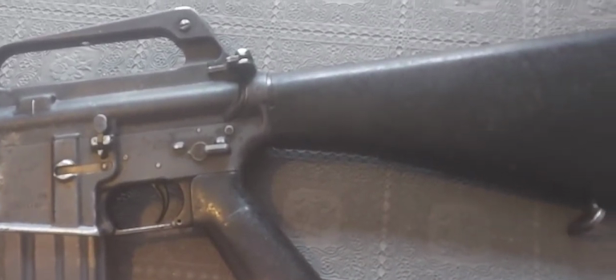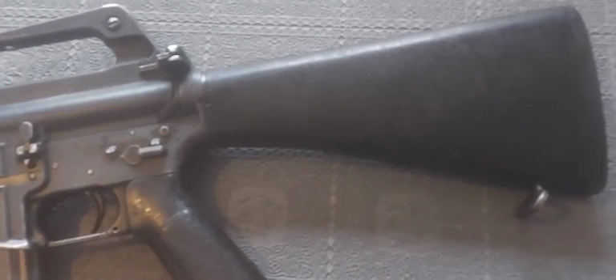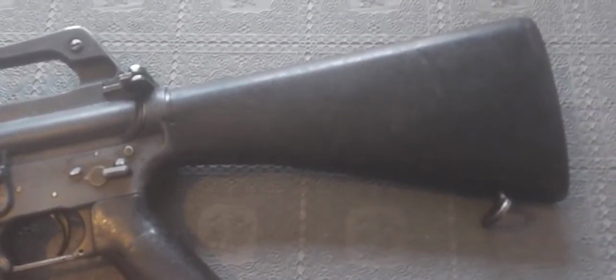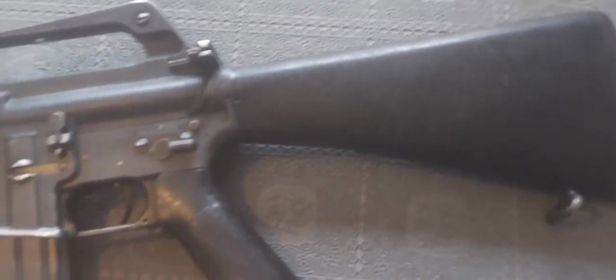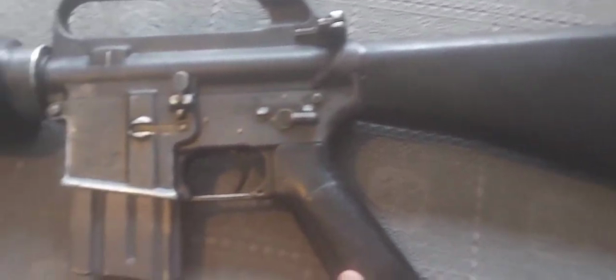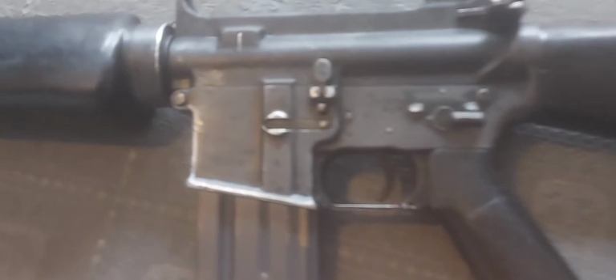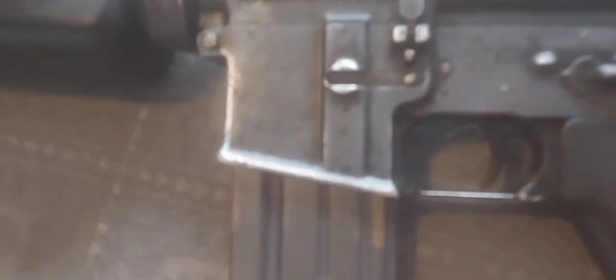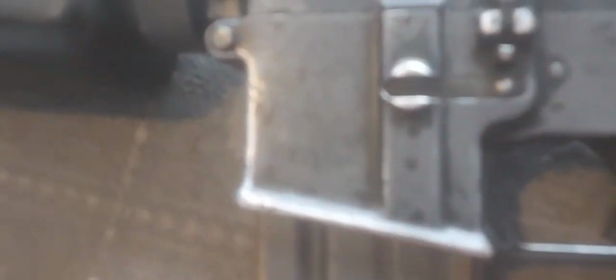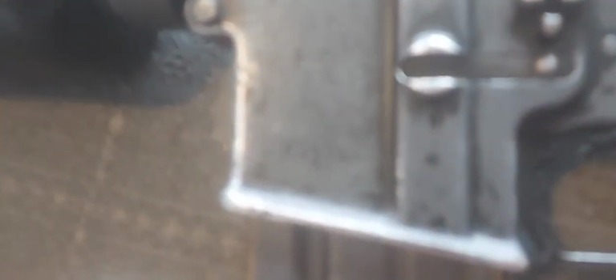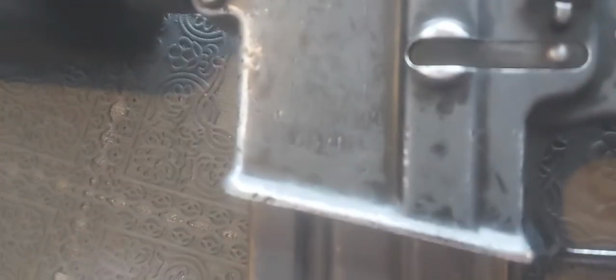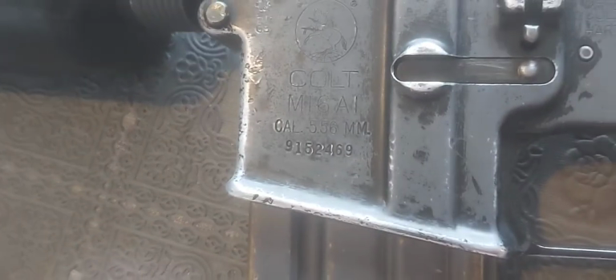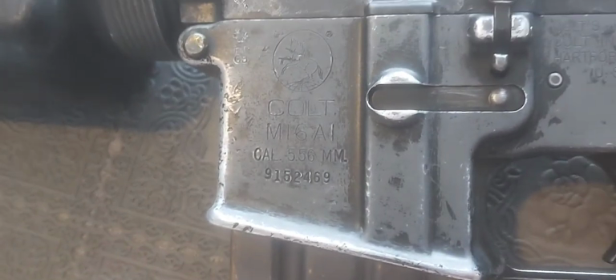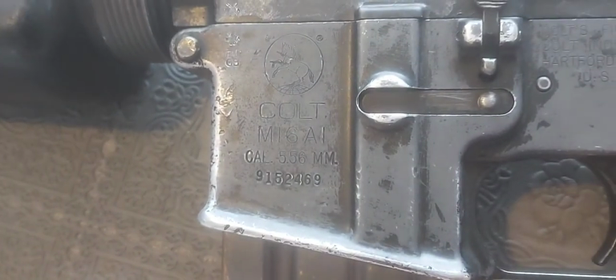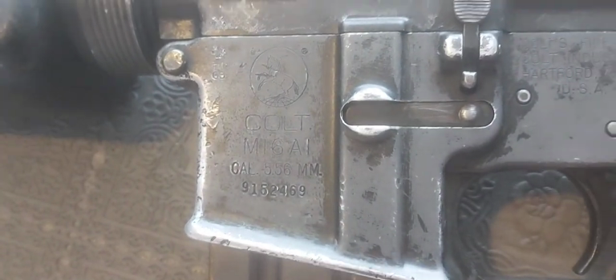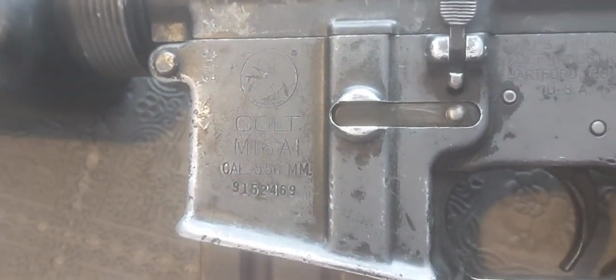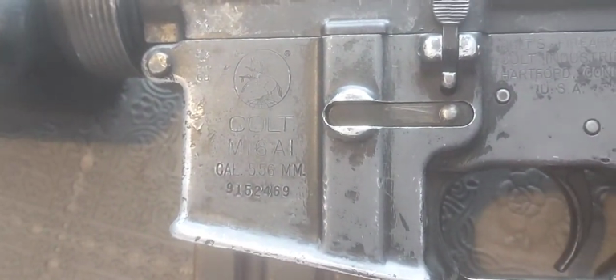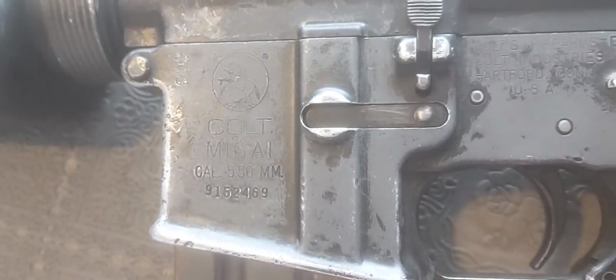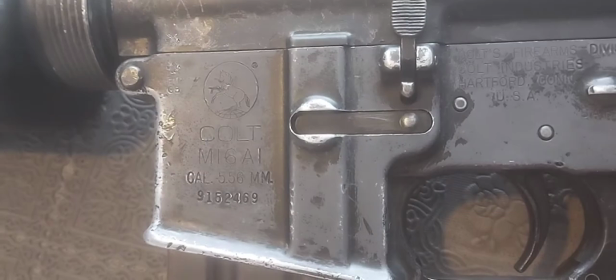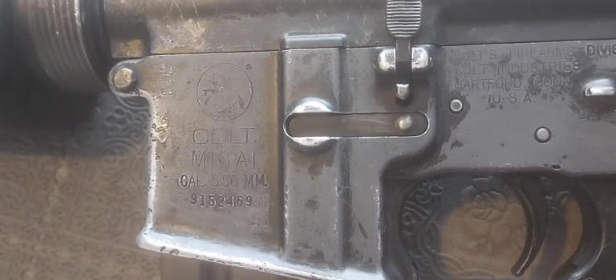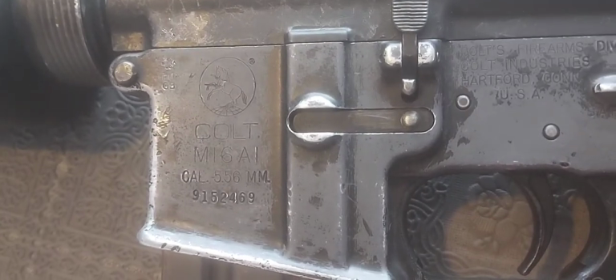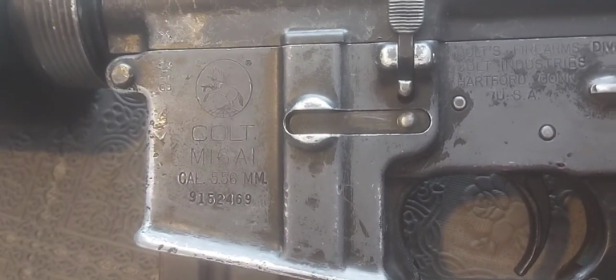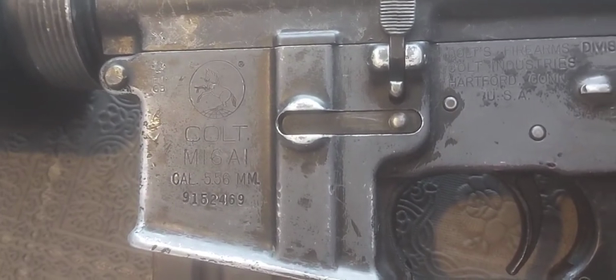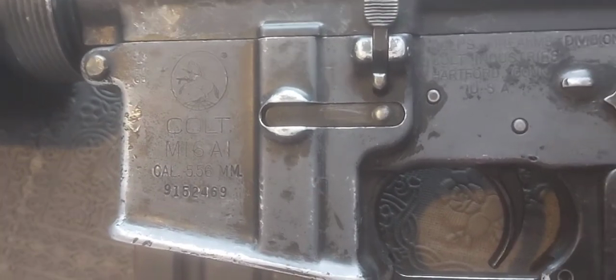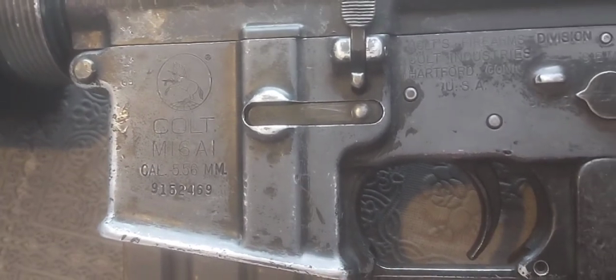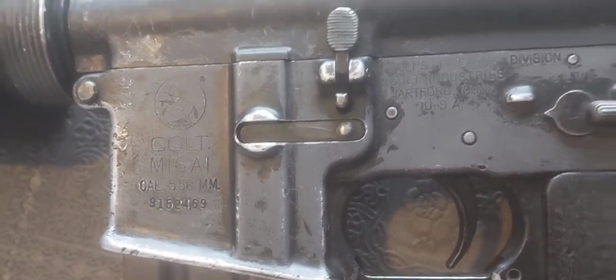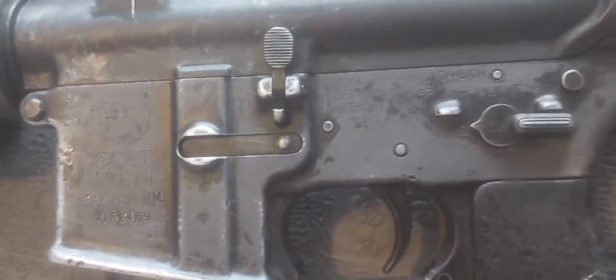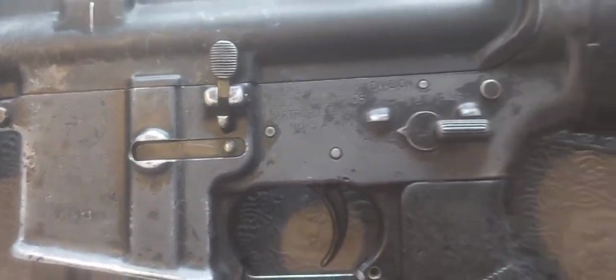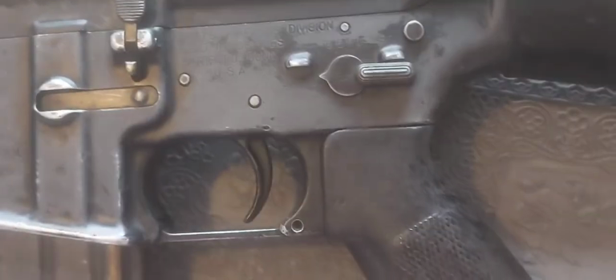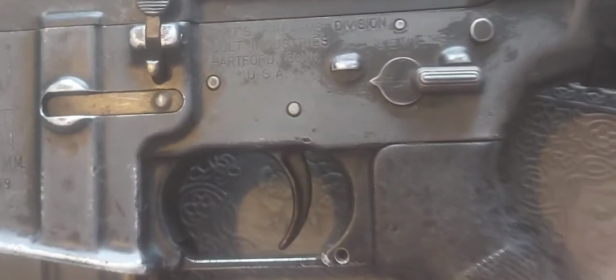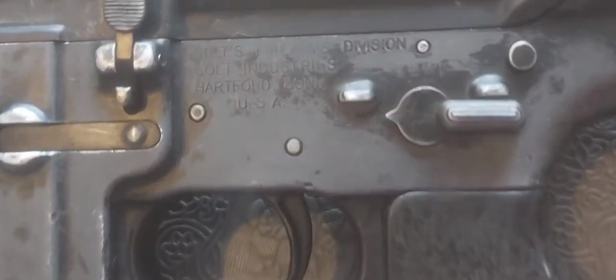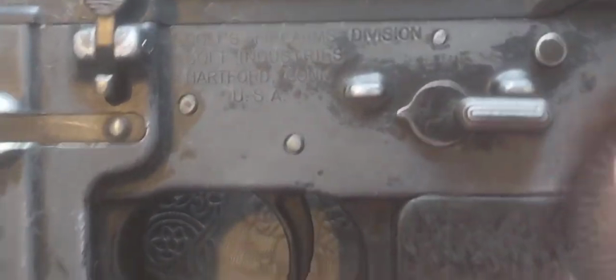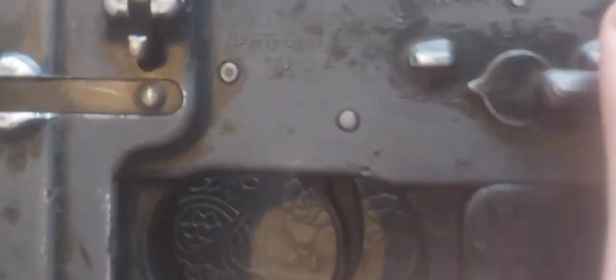This particular example I believe dates to somewhere around the mid to late 60s. That serial range puts it as a mid-60s Colt M16A1 manufactured rifle, so clearly it's an ex-military piece.